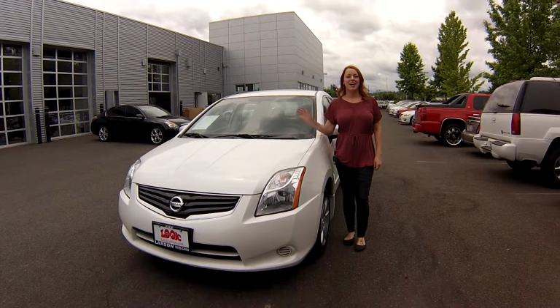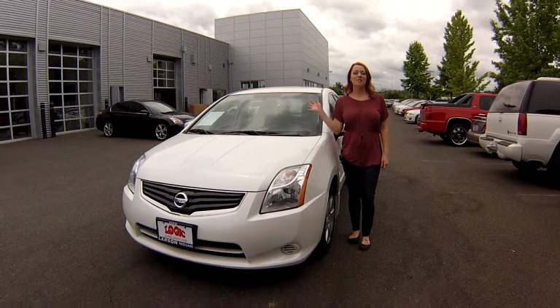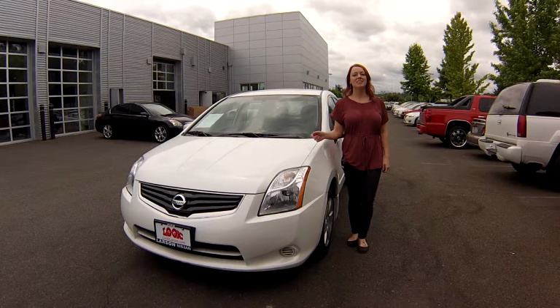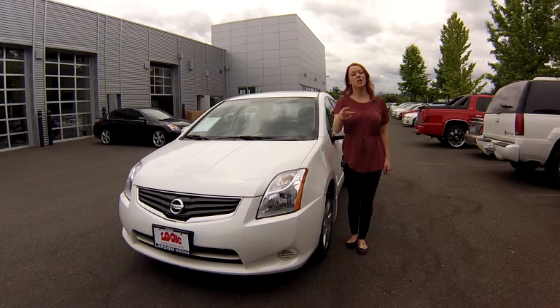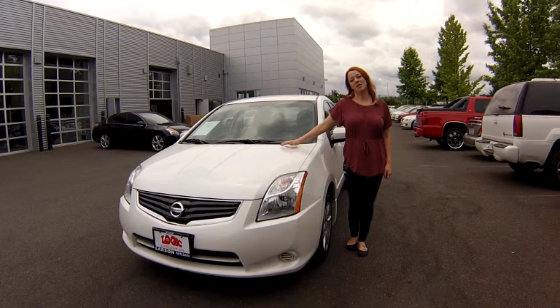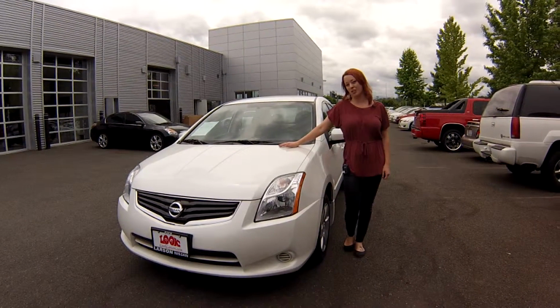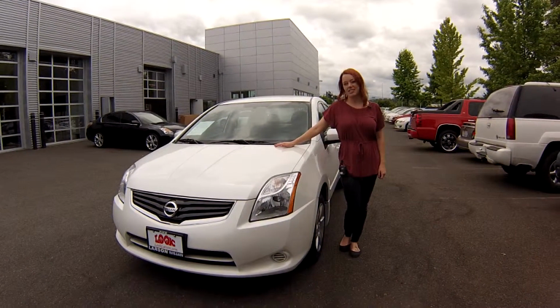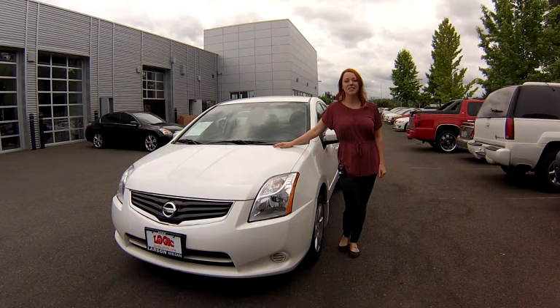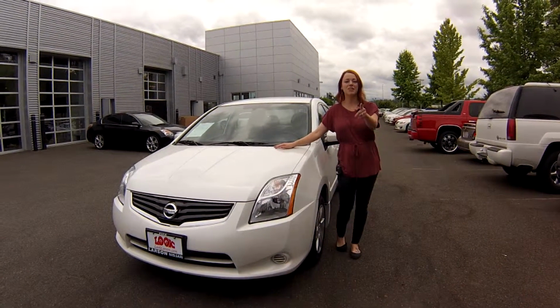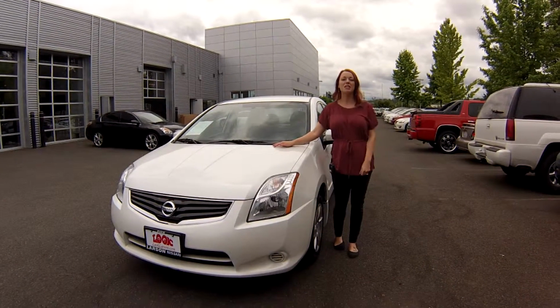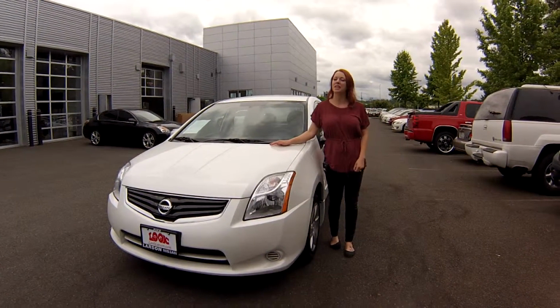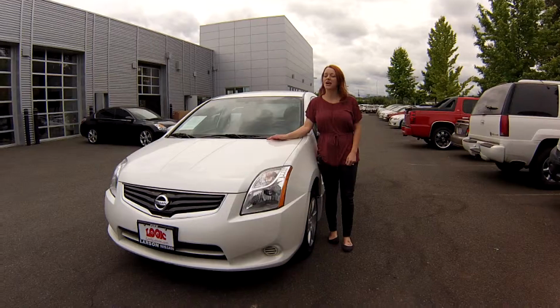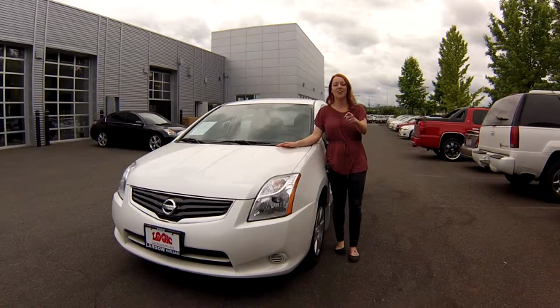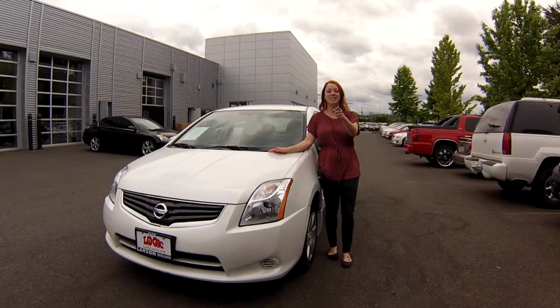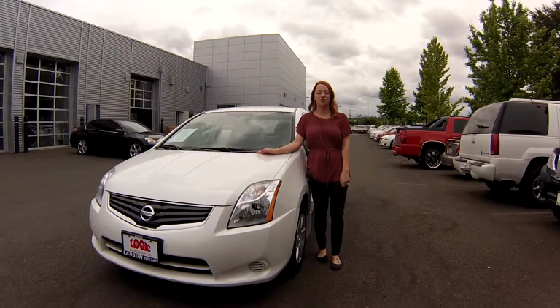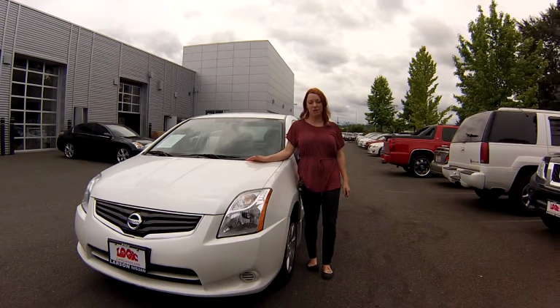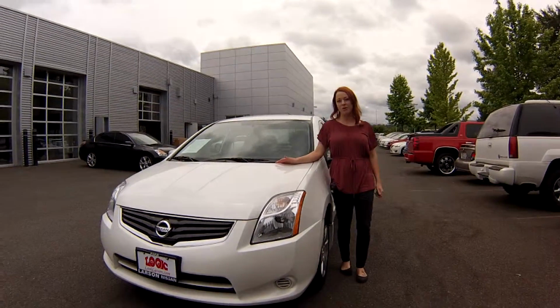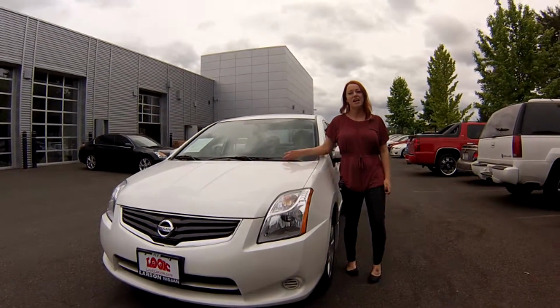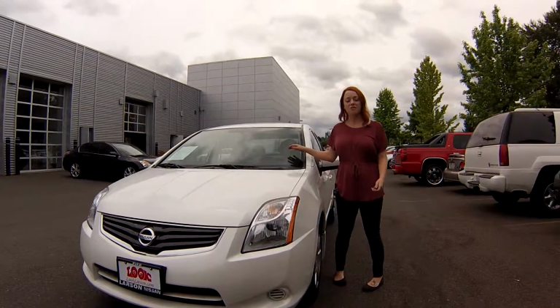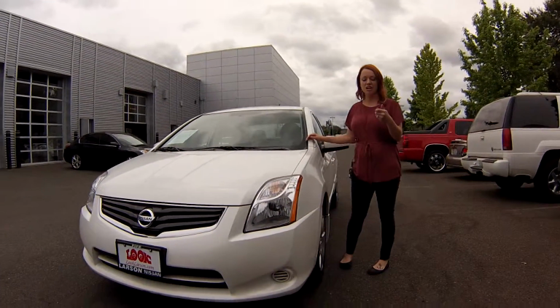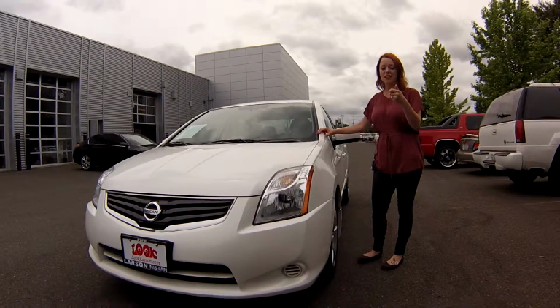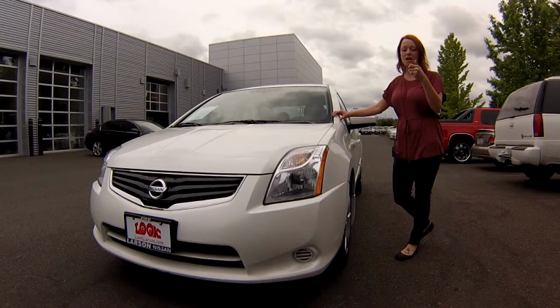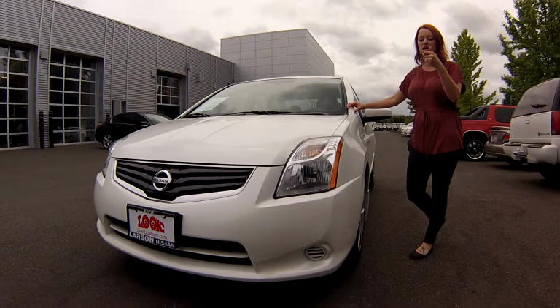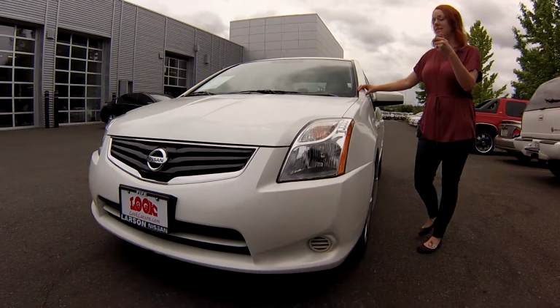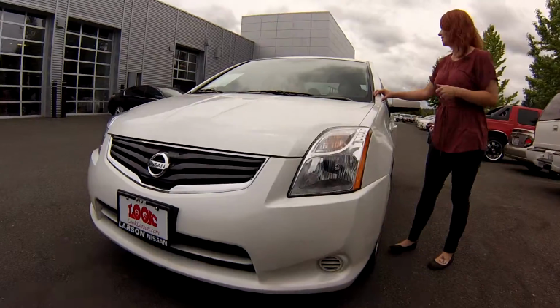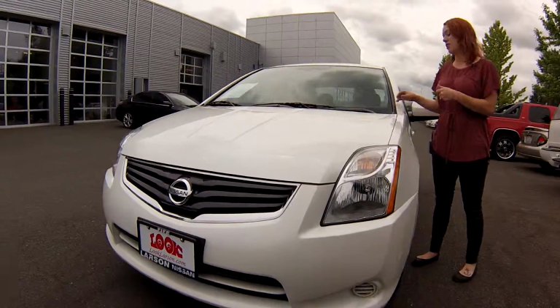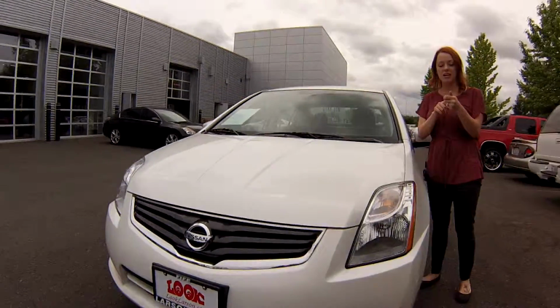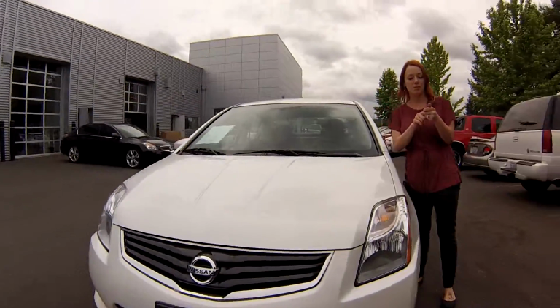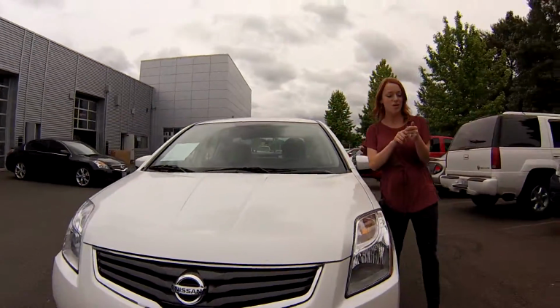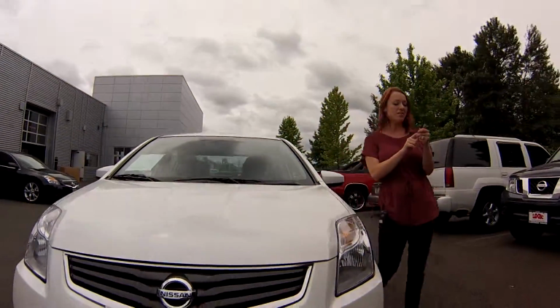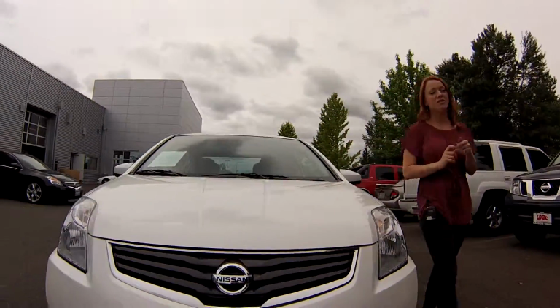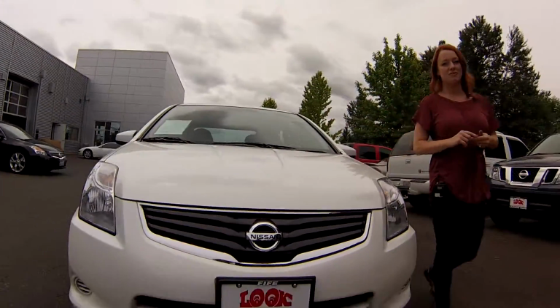Hi, what's up guys, this is Jody coming to you from Larson Nissan. Thank you guys so much for taking the time to click on that link to your virtual video walk around. I have a 2012 Nissan Sentra, the stock number is N1065.